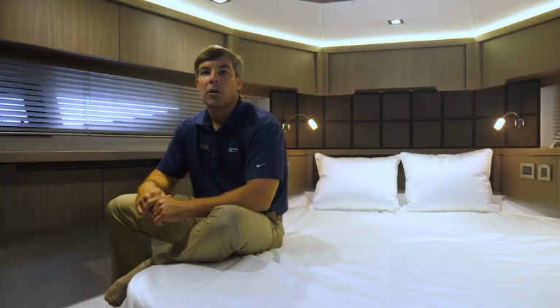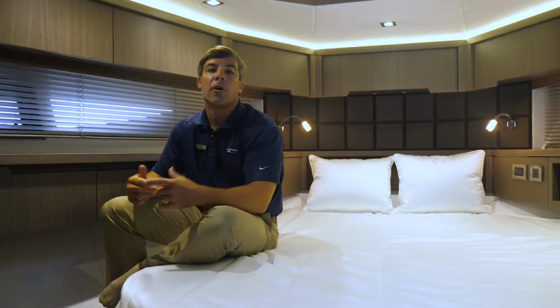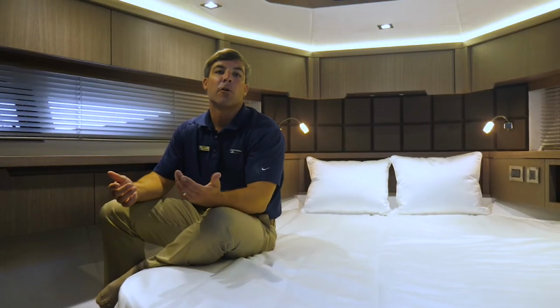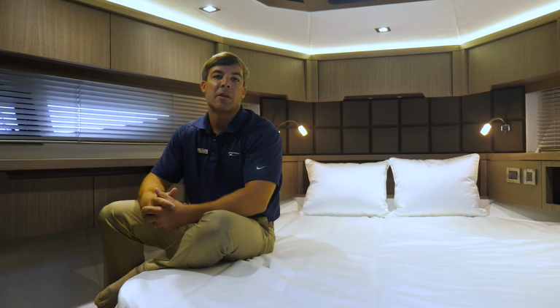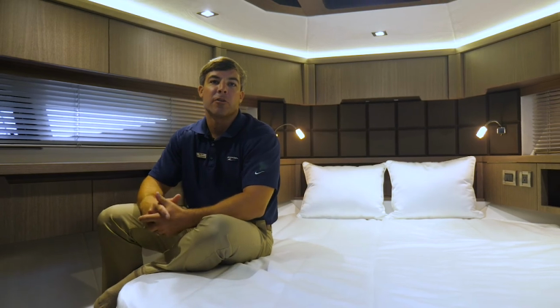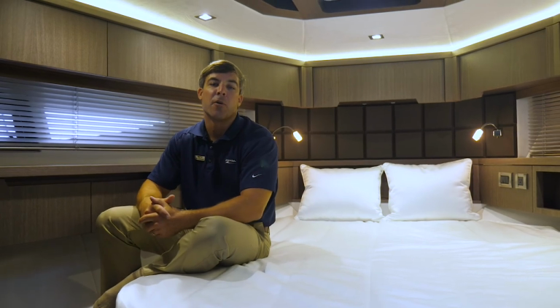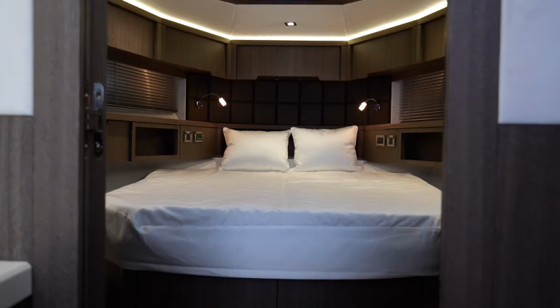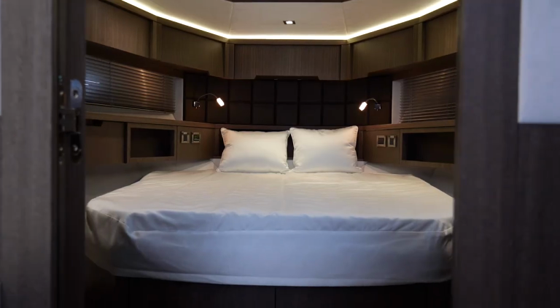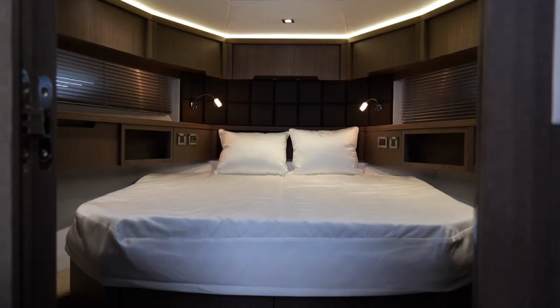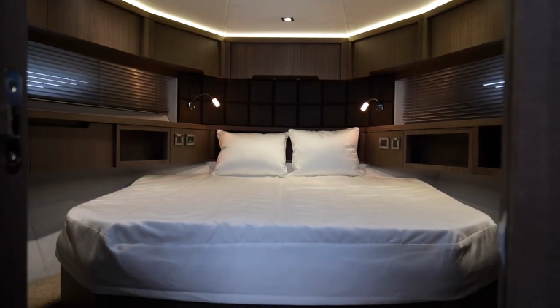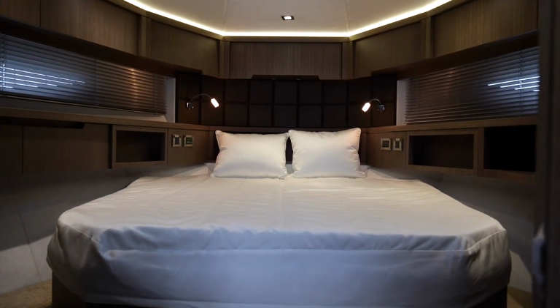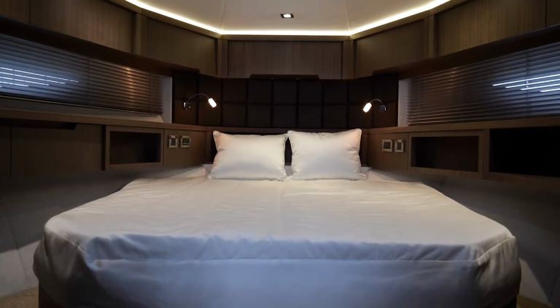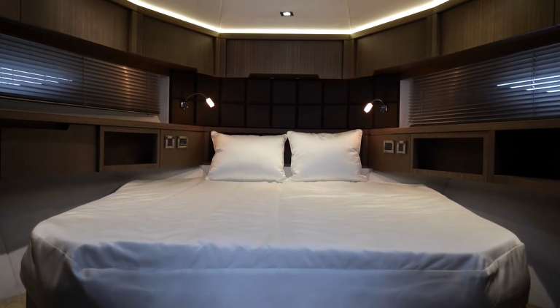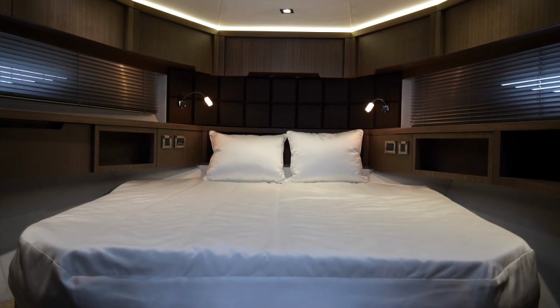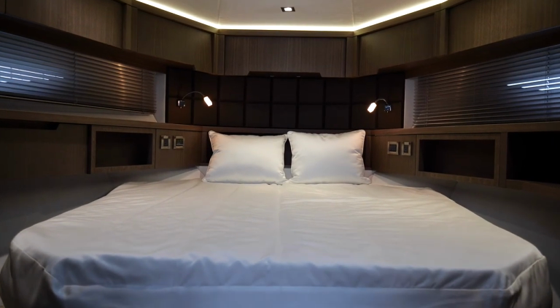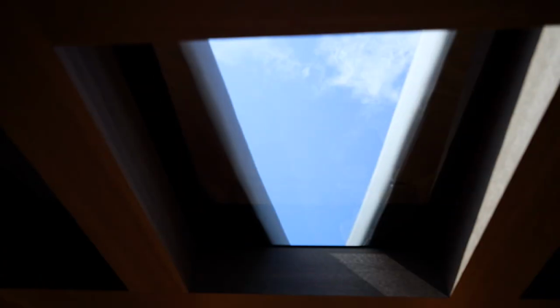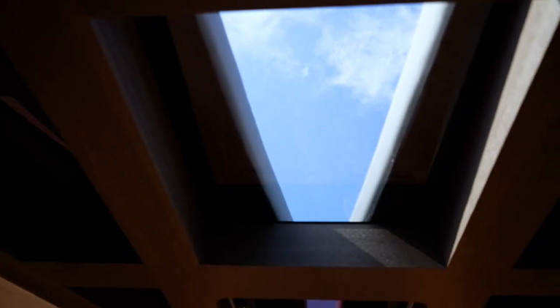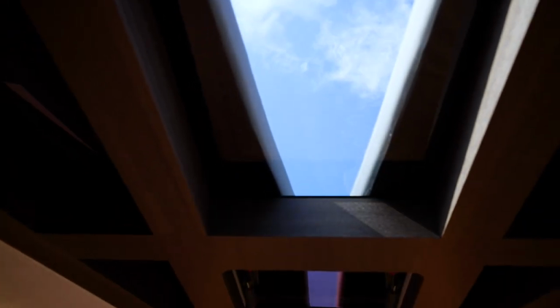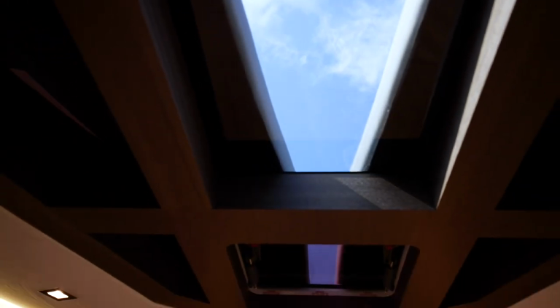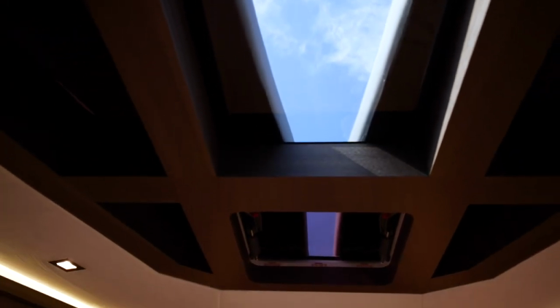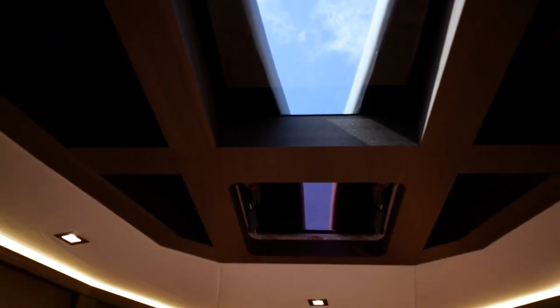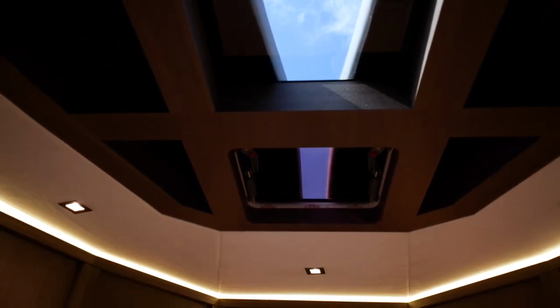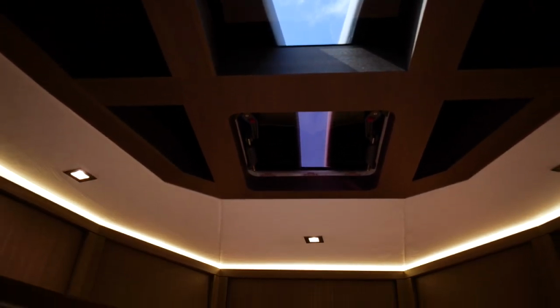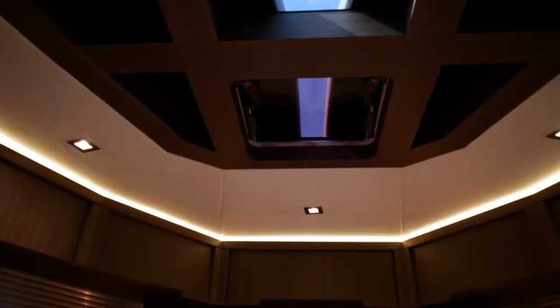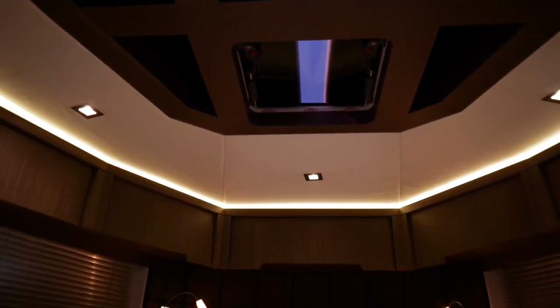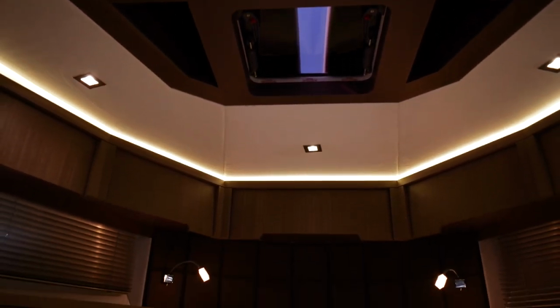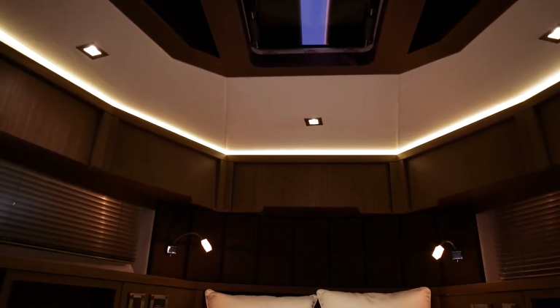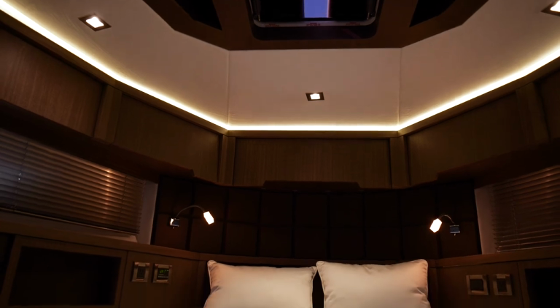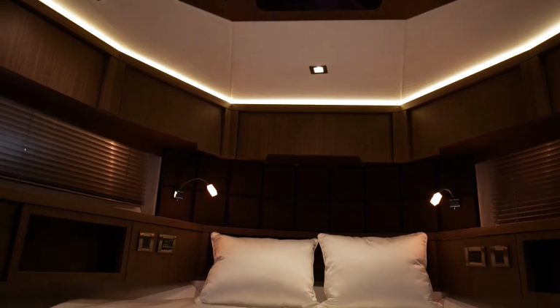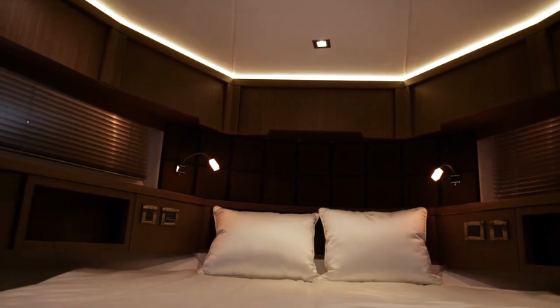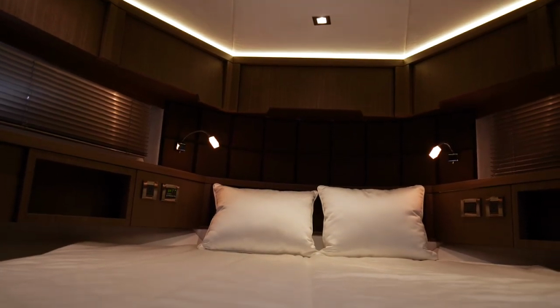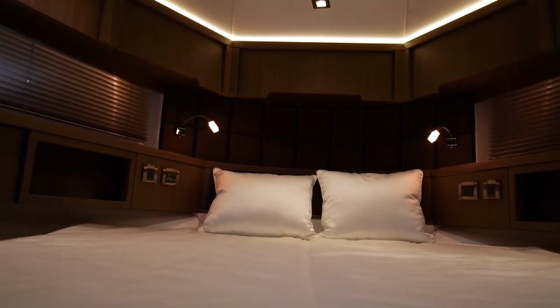Here we are in the forward VIP stateroom of the 485. Notice easy access again on both sides of the bed, the coffered wood touch from Galleon above, and the woodwork all the way around this boat with an enormous amount of storage as well.